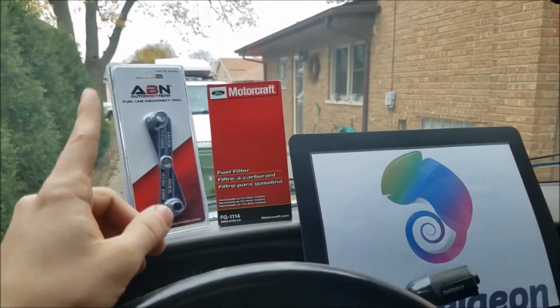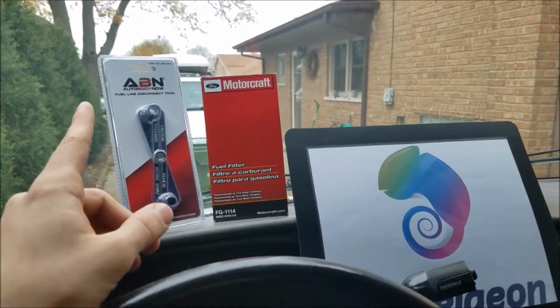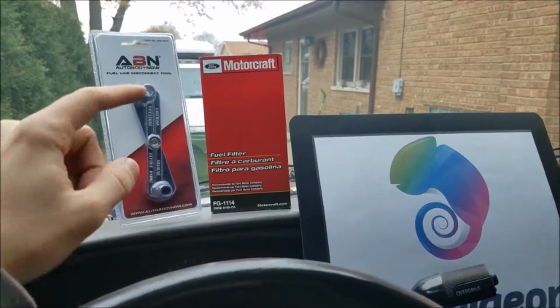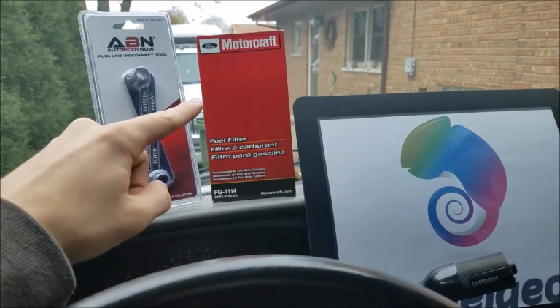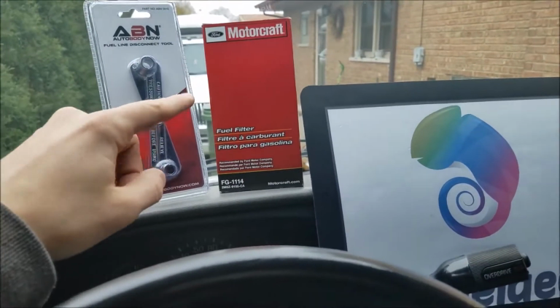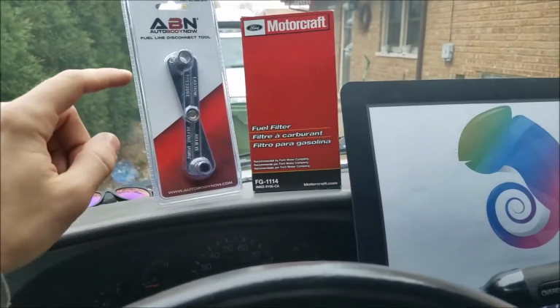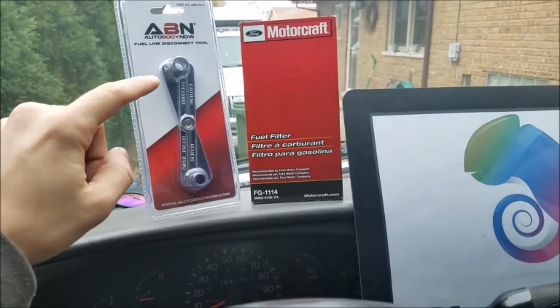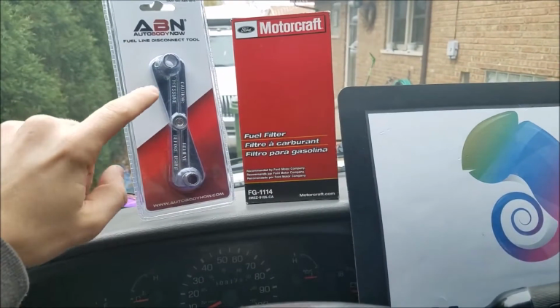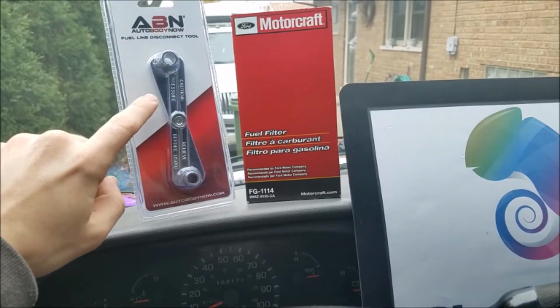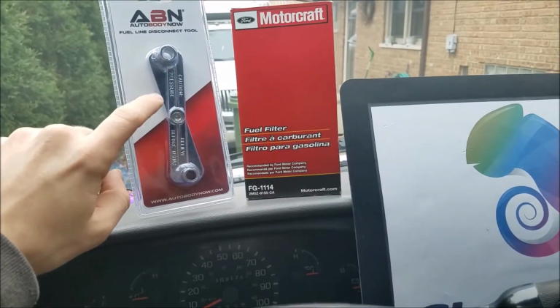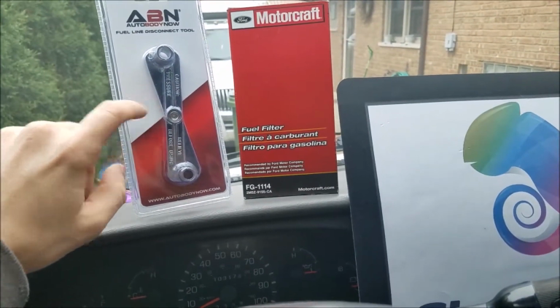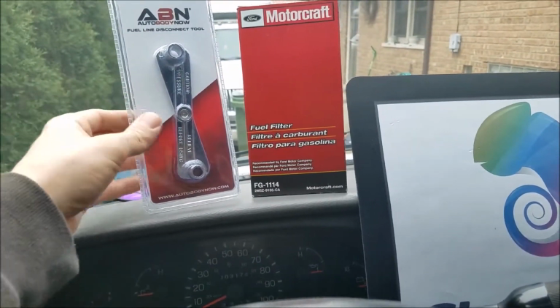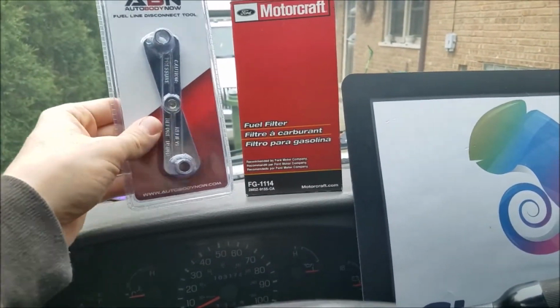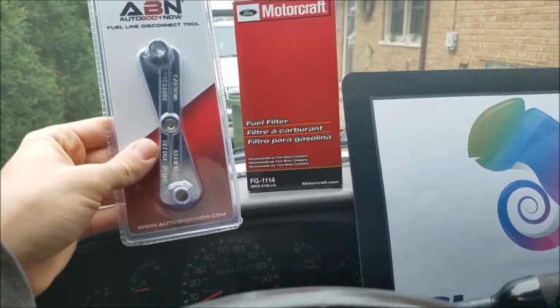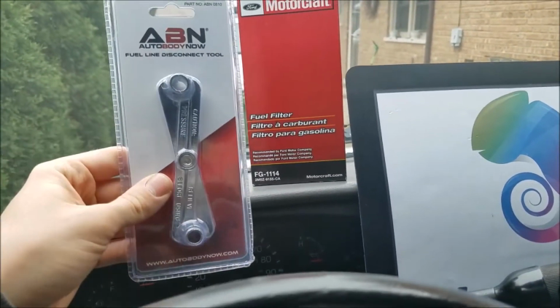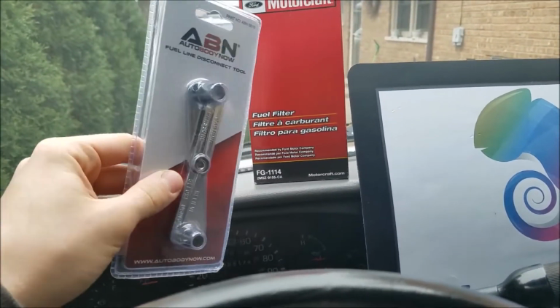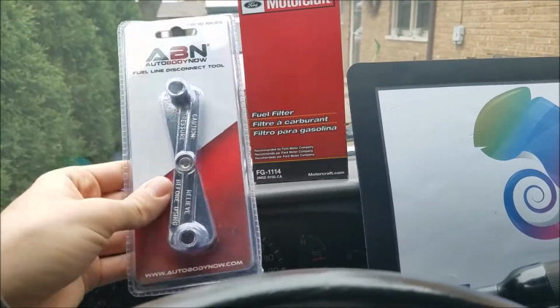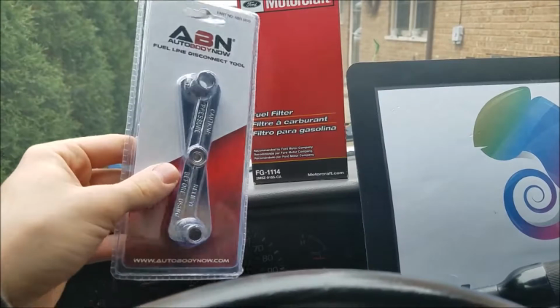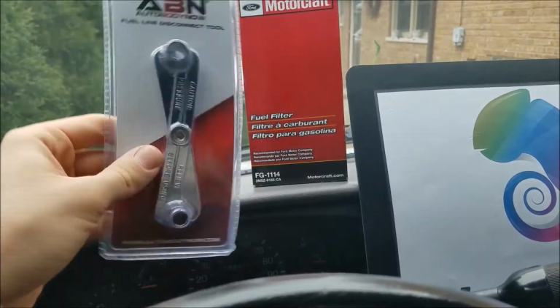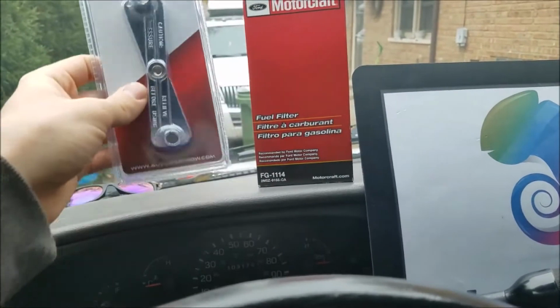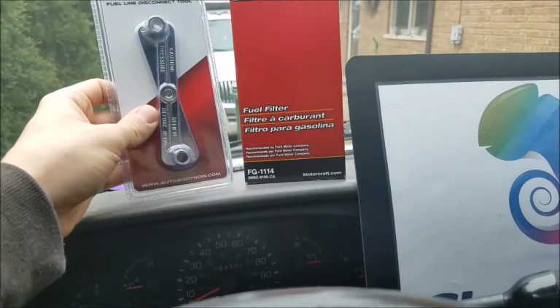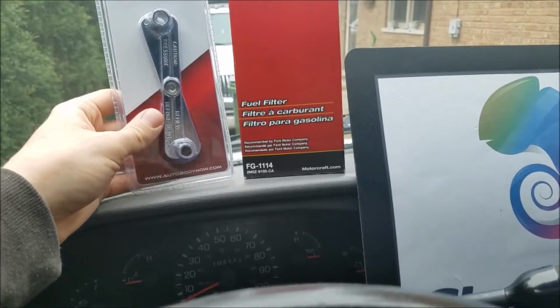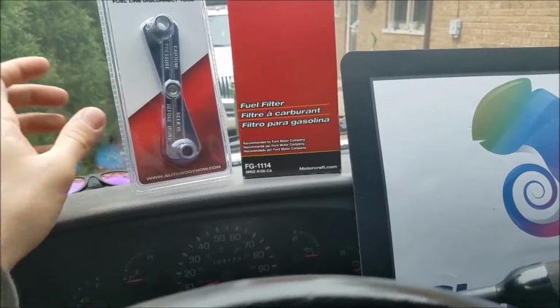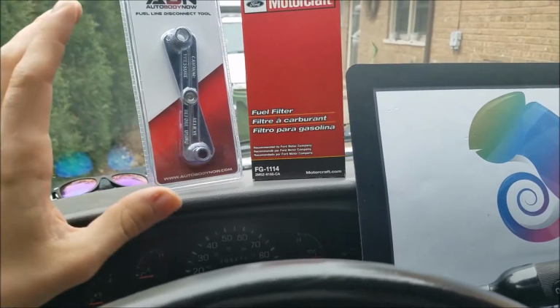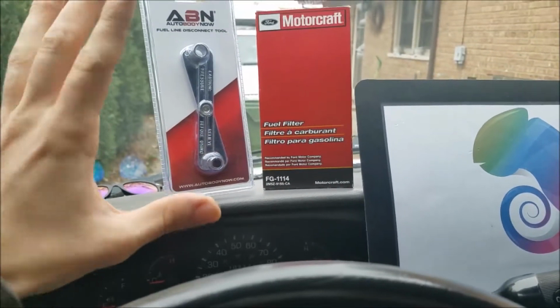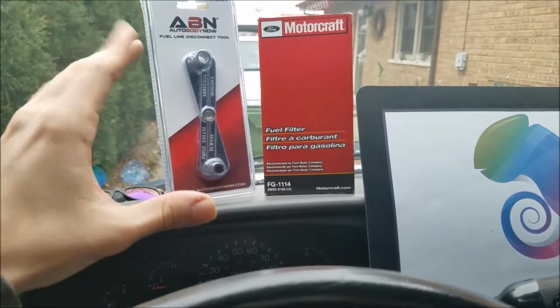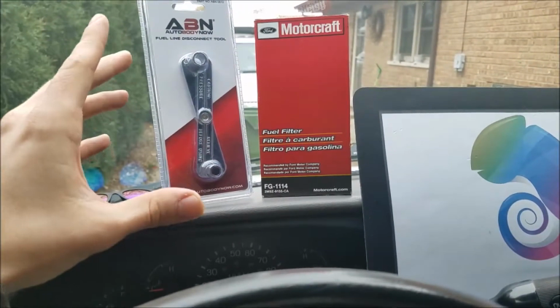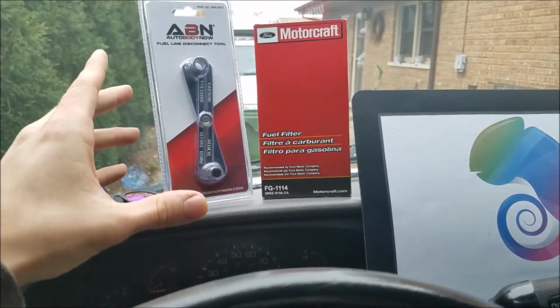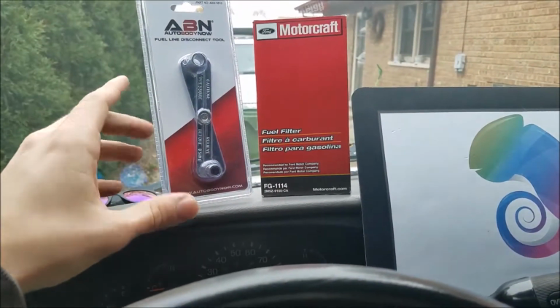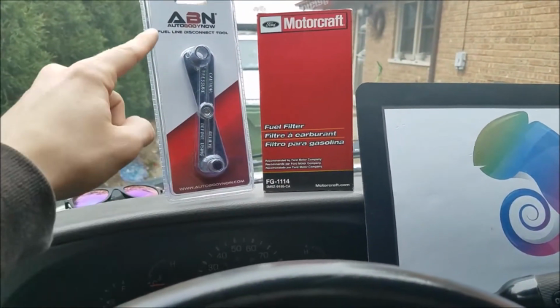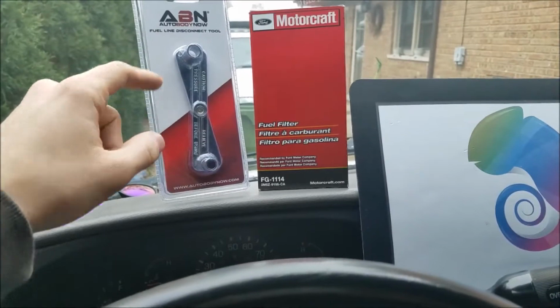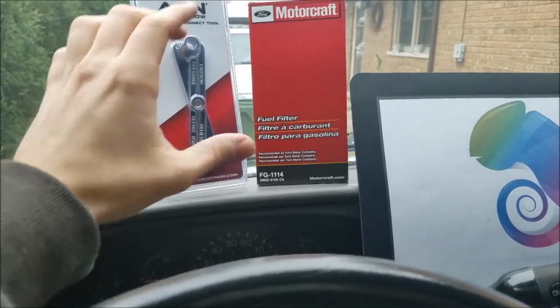I also suggest when you do pick up a filter, to get one of these fuel line removal tools. It makes the job so much easier and they're only like $5 to $10 depending on the tool that you buy. I suggest ABN.